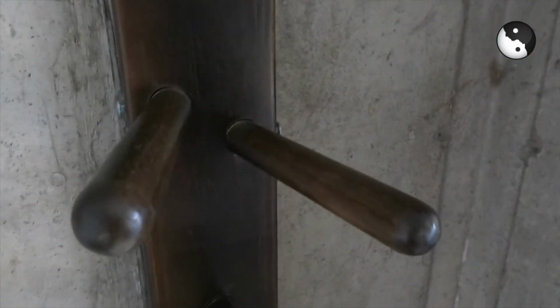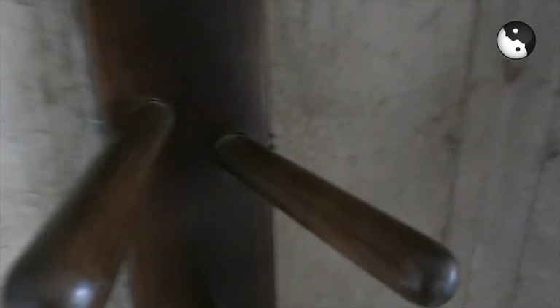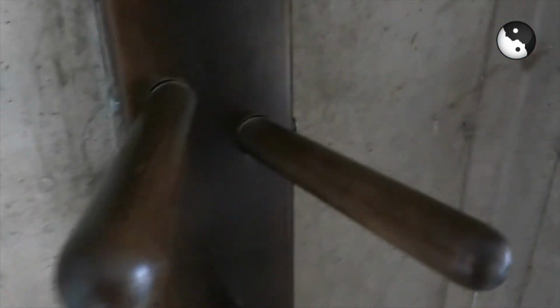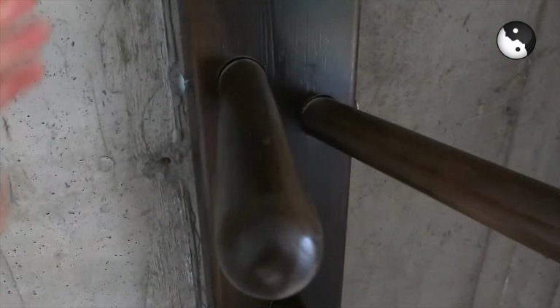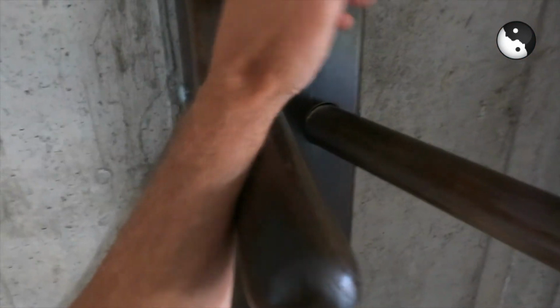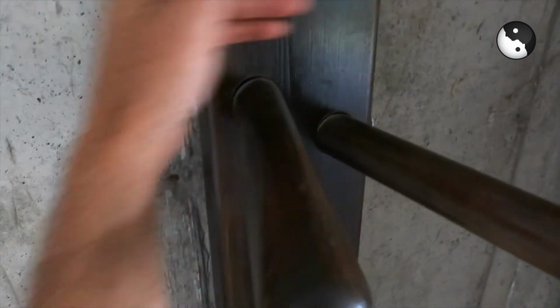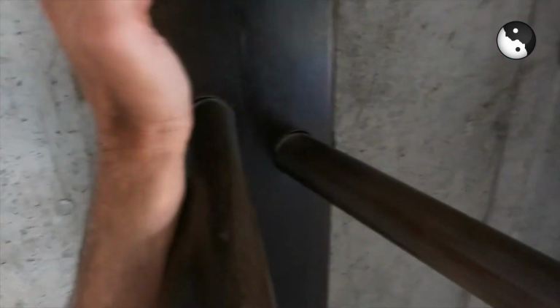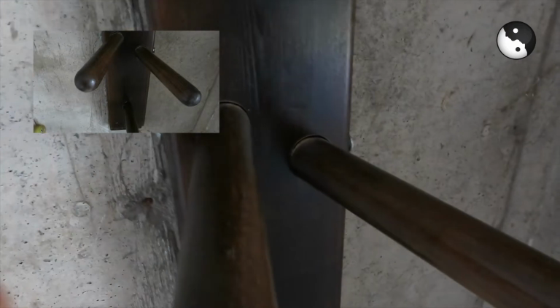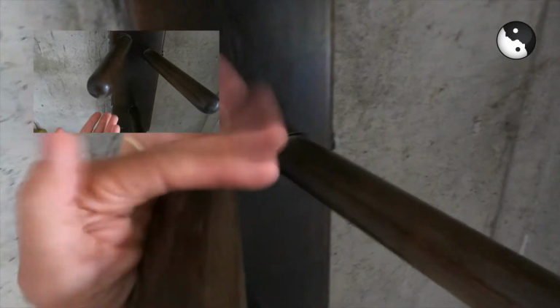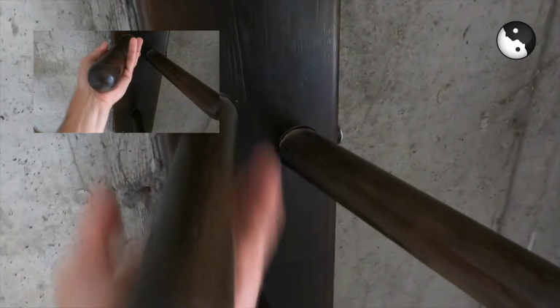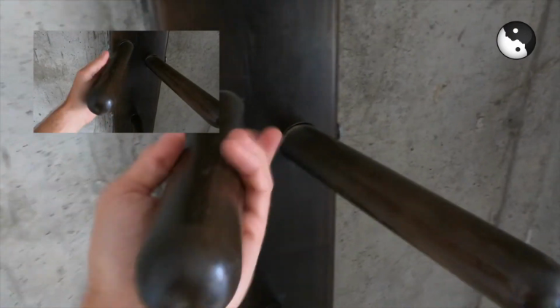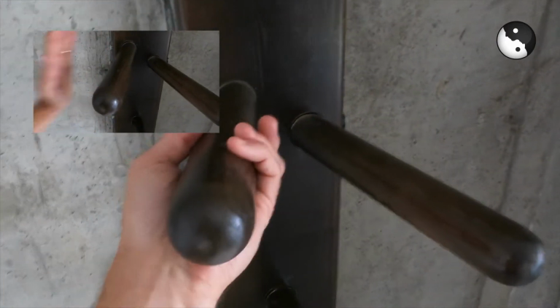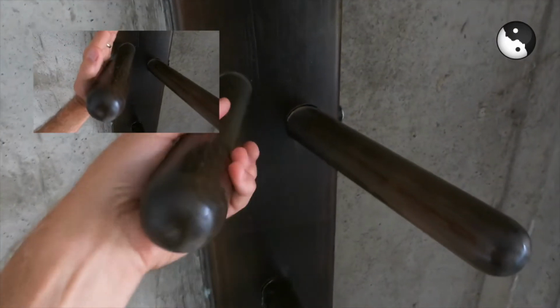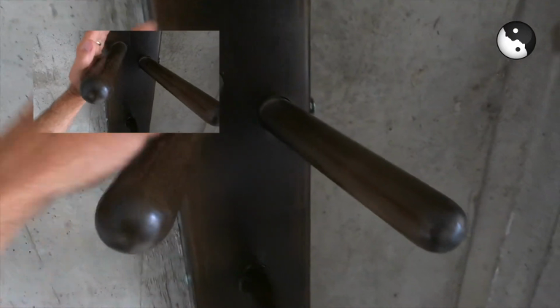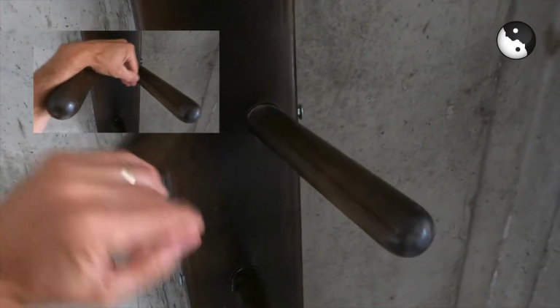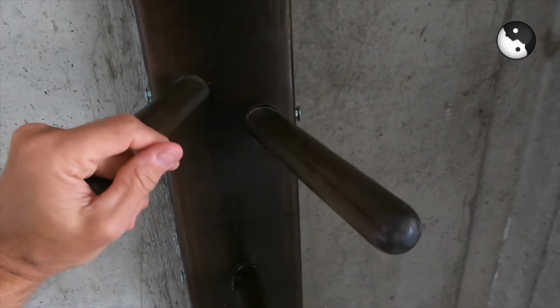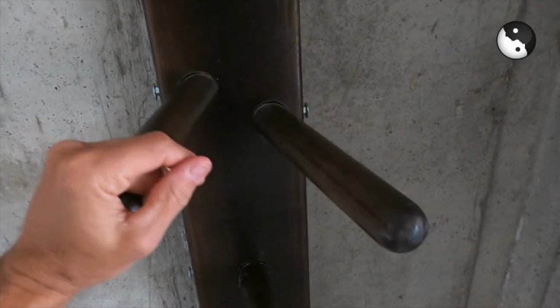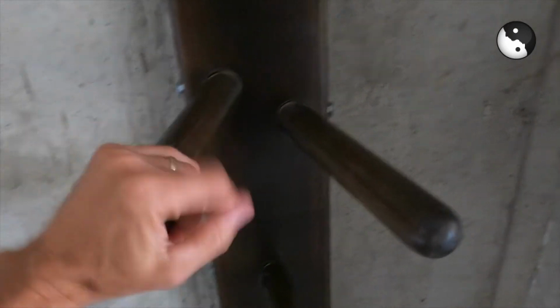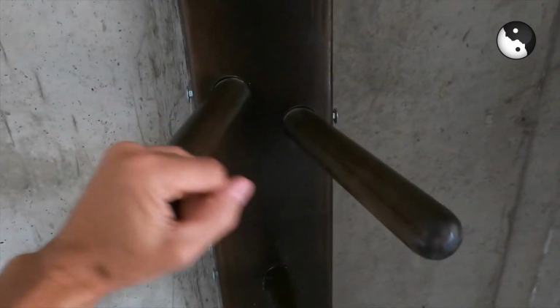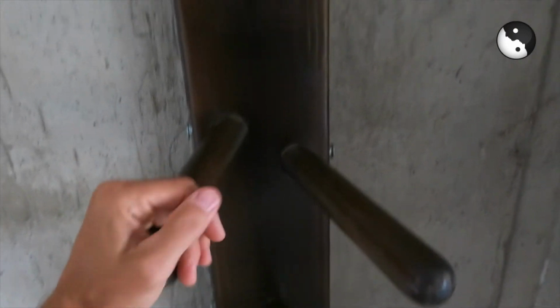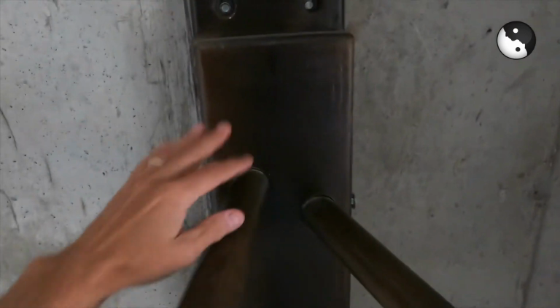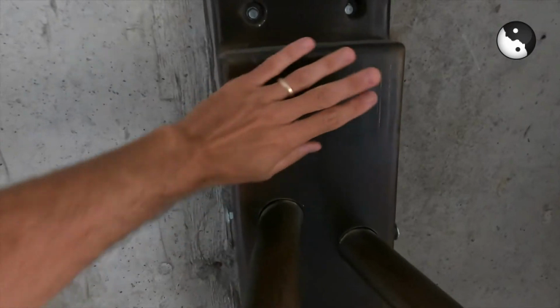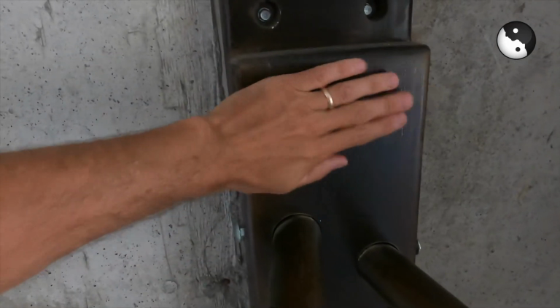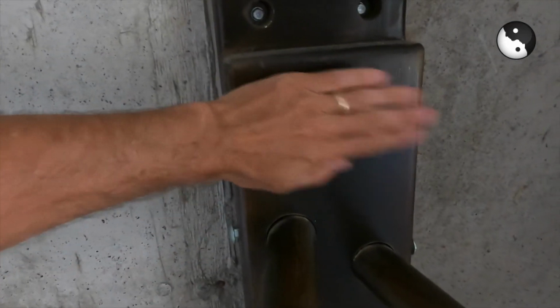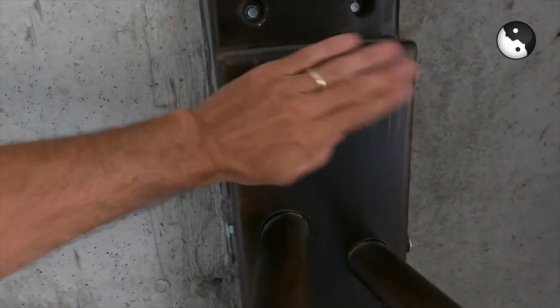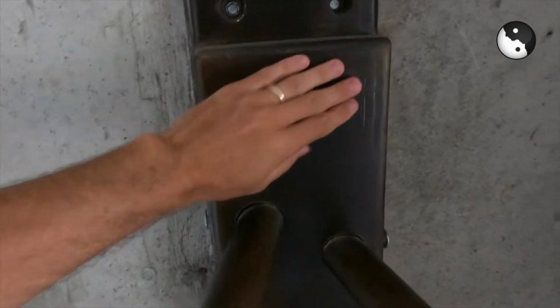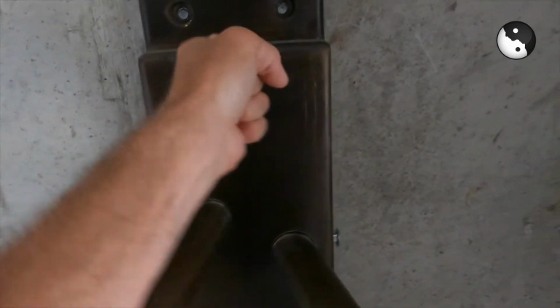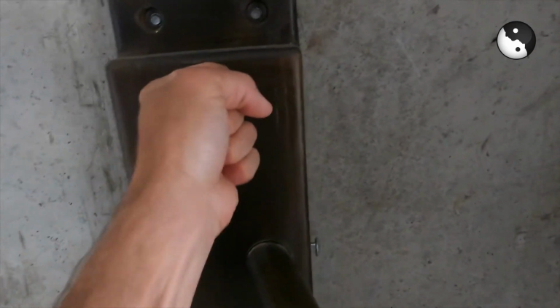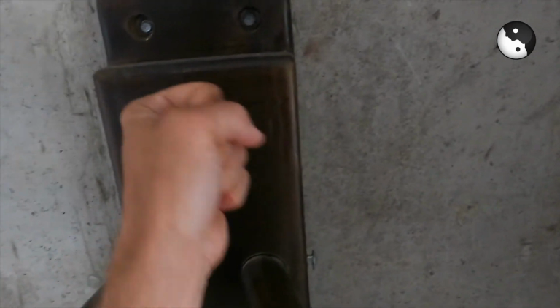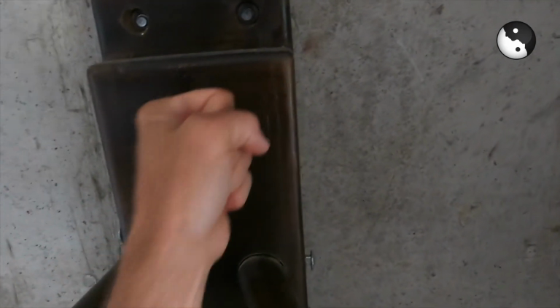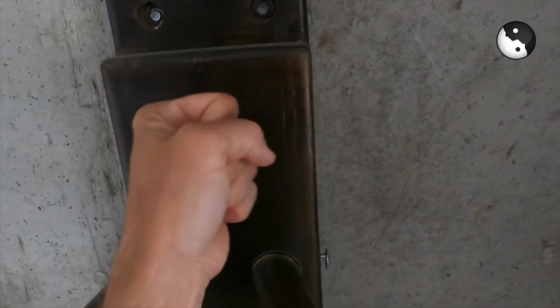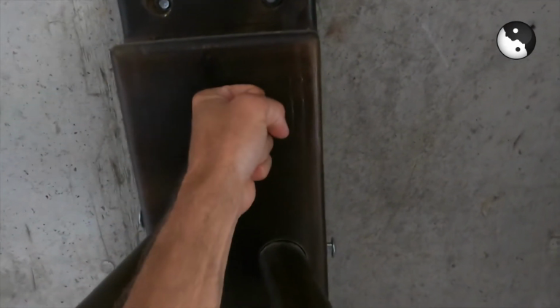It allows you to do all of the same techniques. It's very, very solid to do all of your work here. You can opt to put some pads on here if you don't want to do any bare knuckle punches.